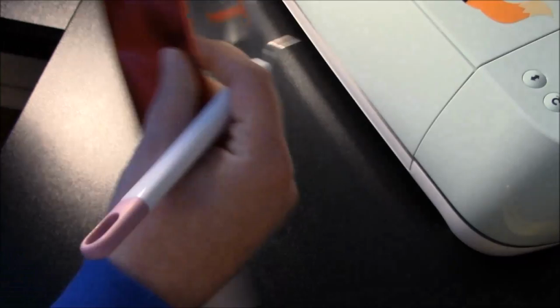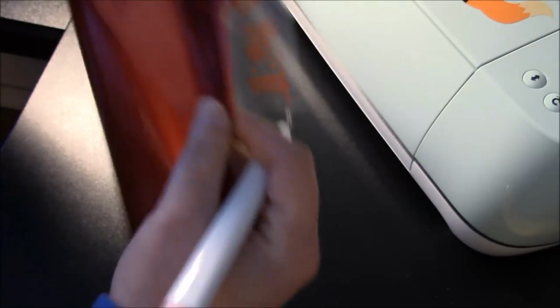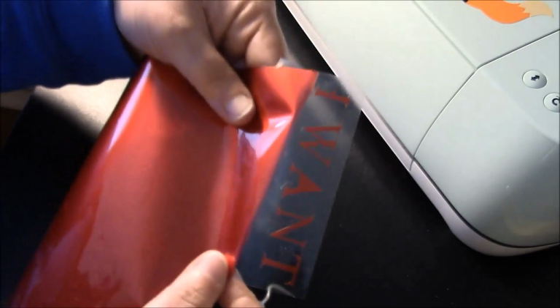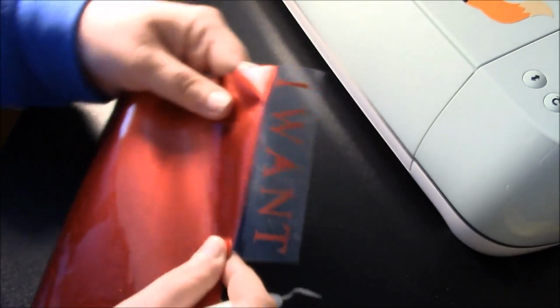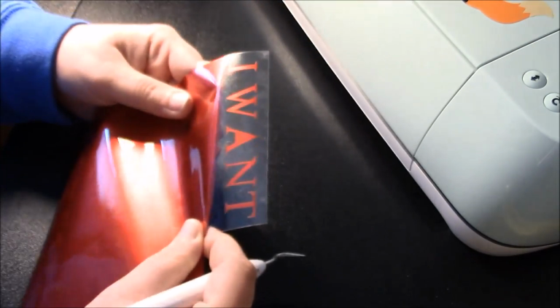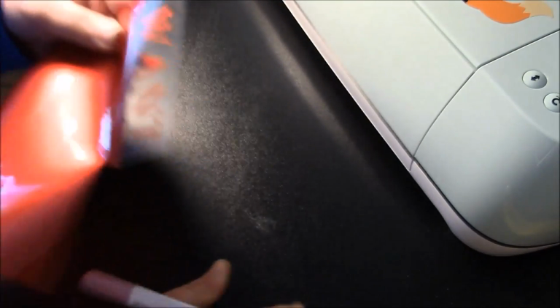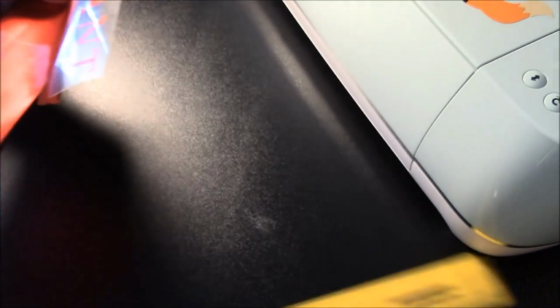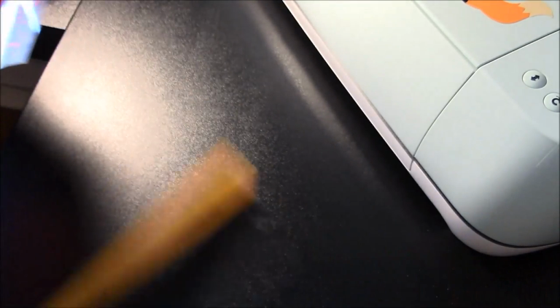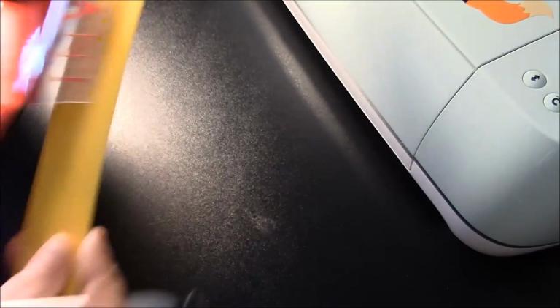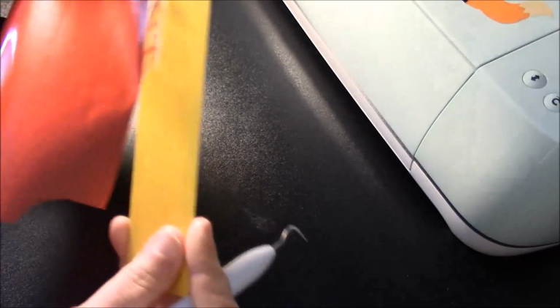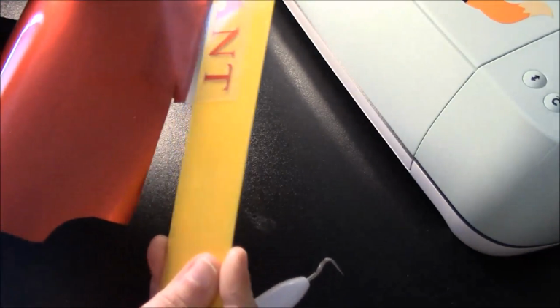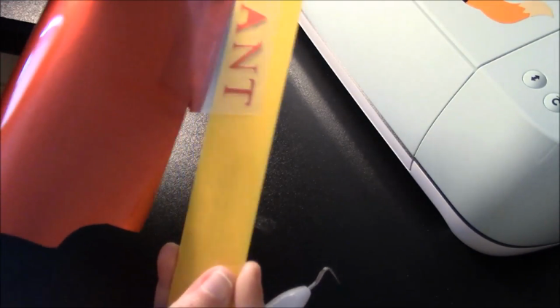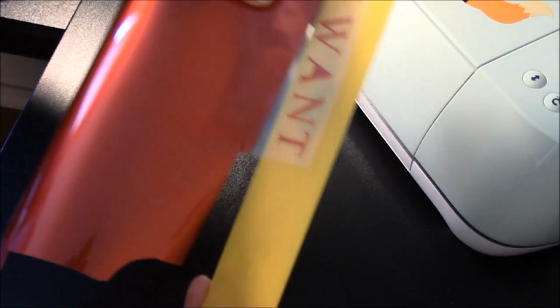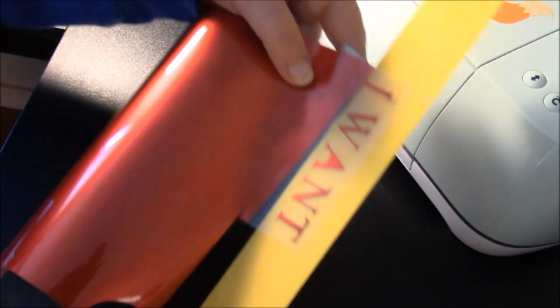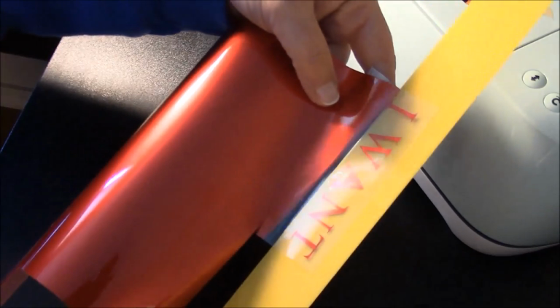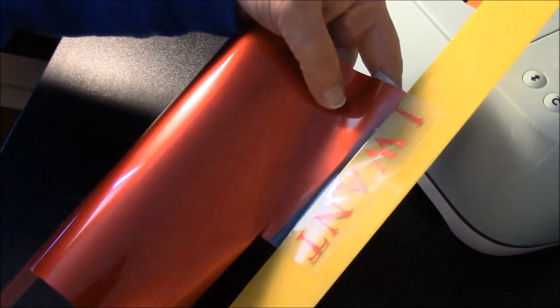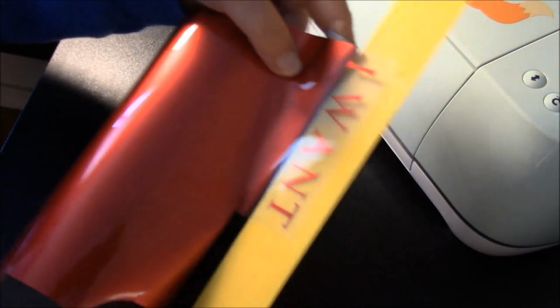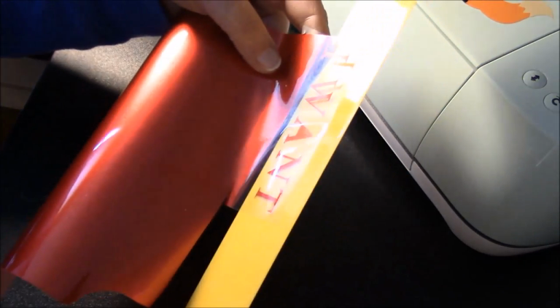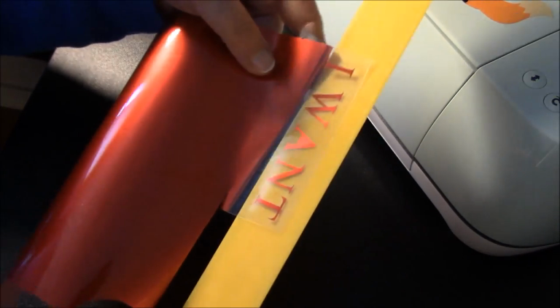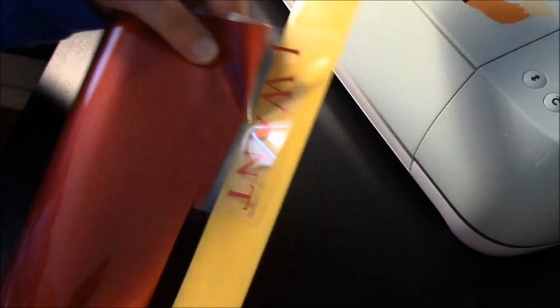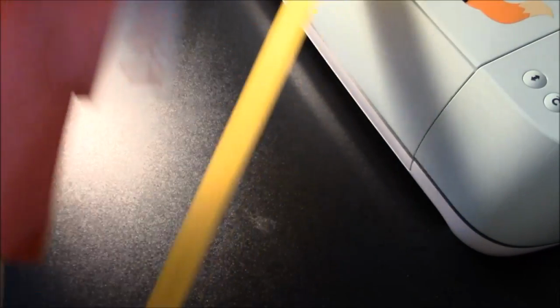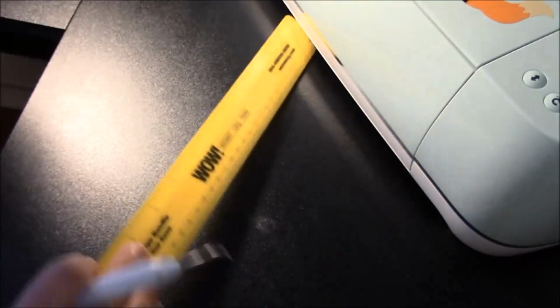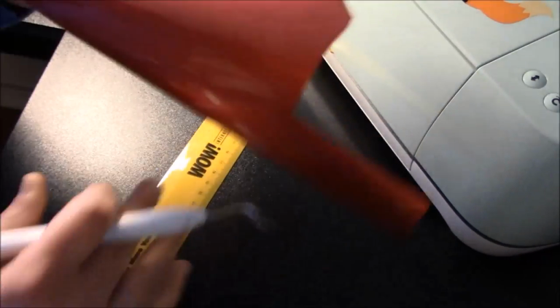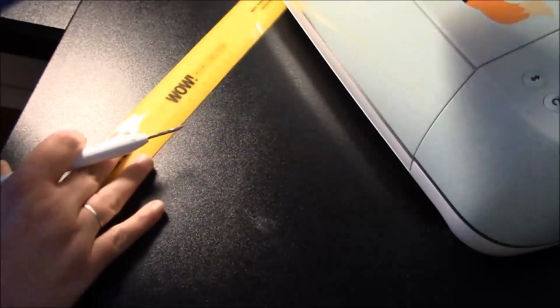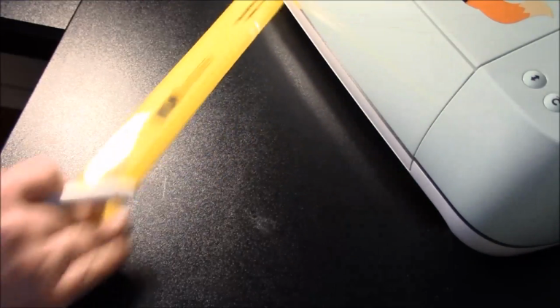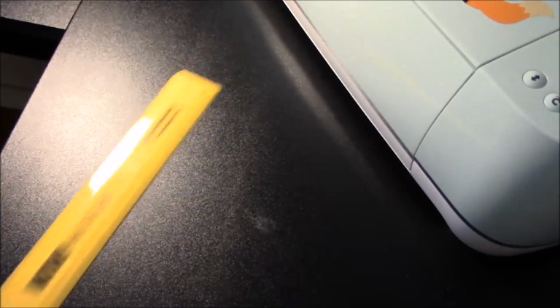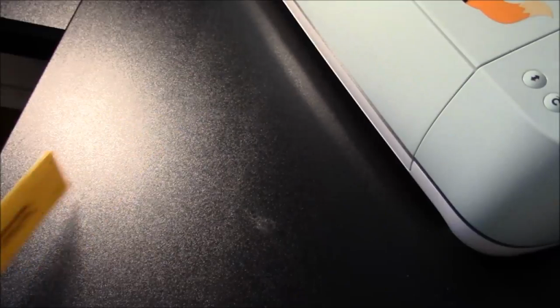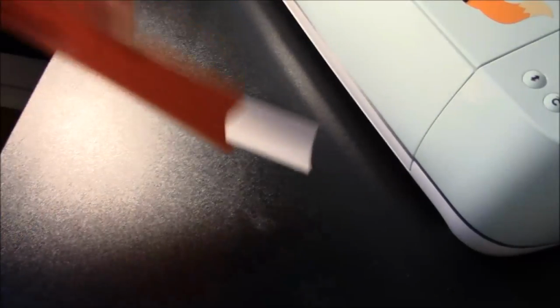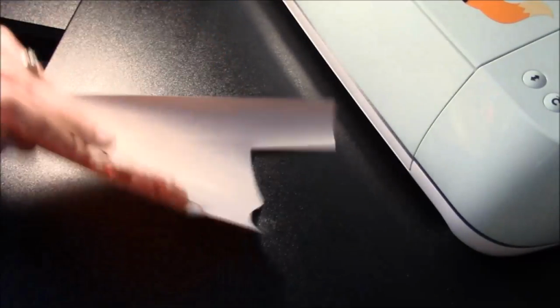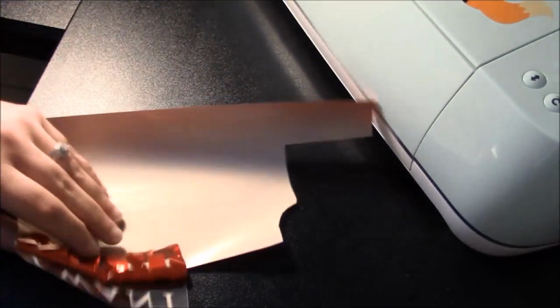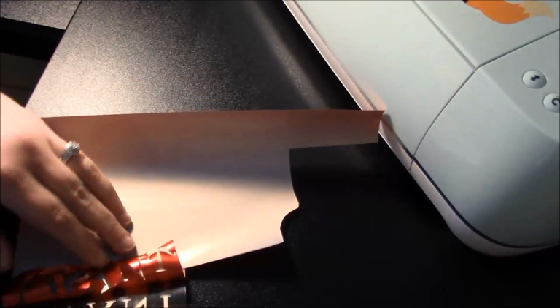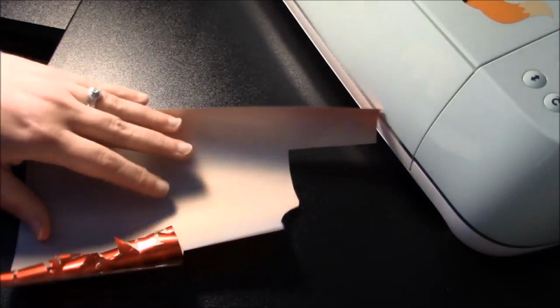I just wanted to get that started and show you guys. There are letters started. I'm going to go ahead and finish weeding this ginormous piece. When we come back I will show you how to prepare your shirt.